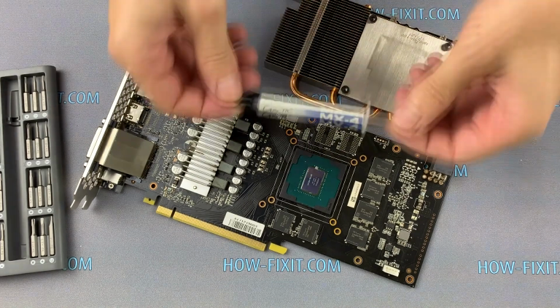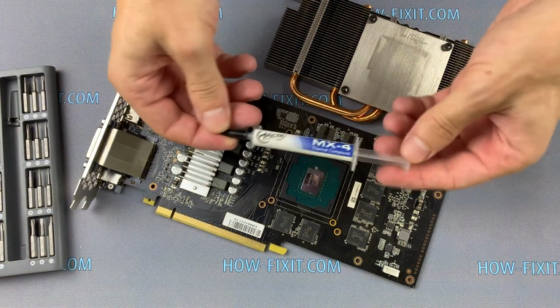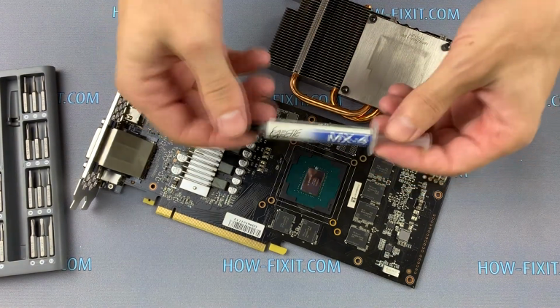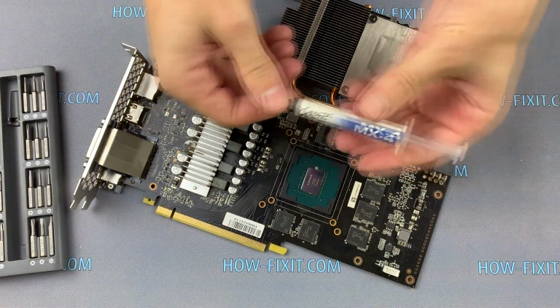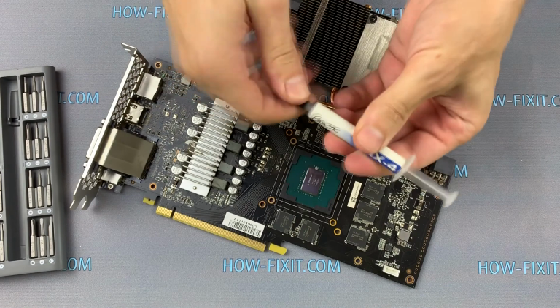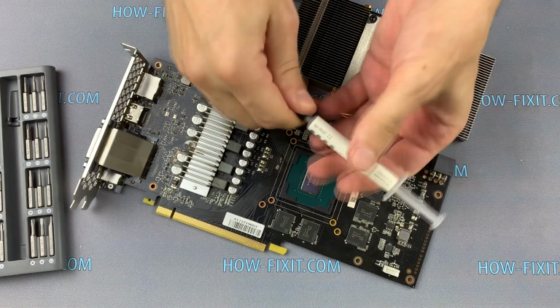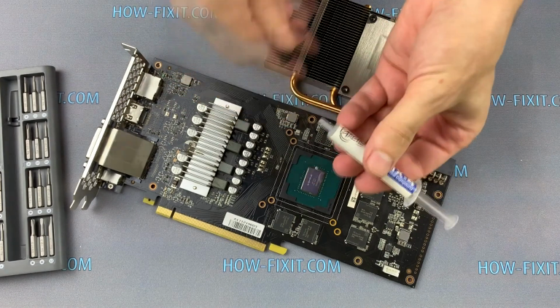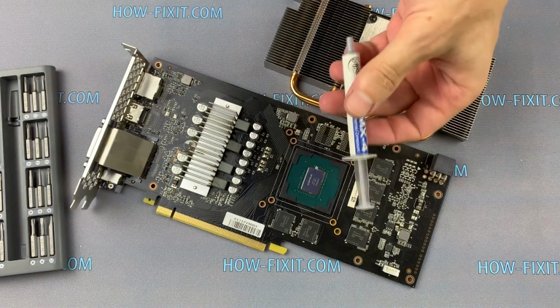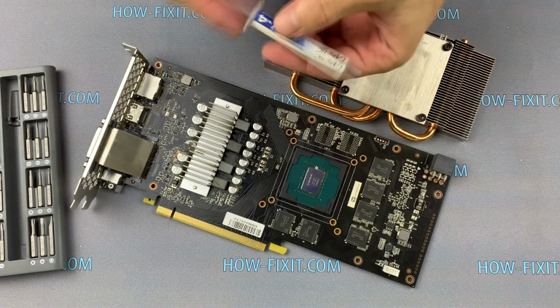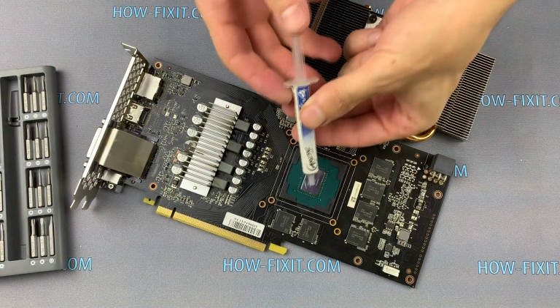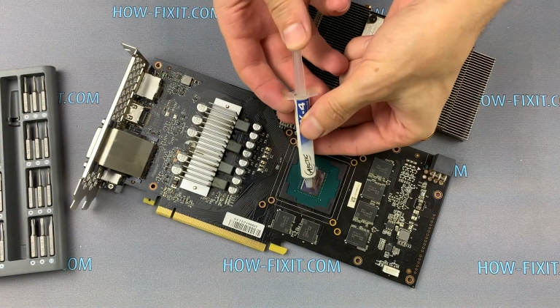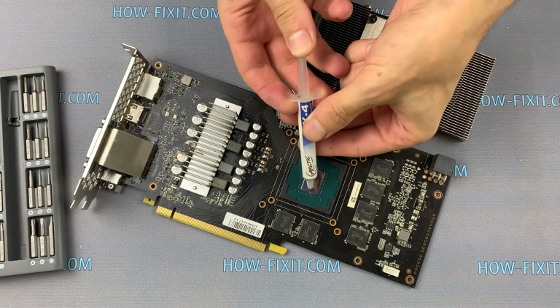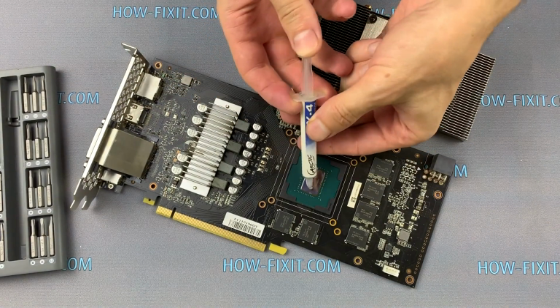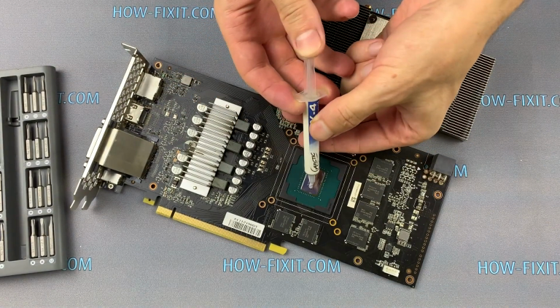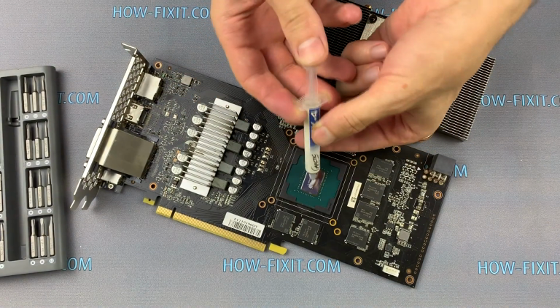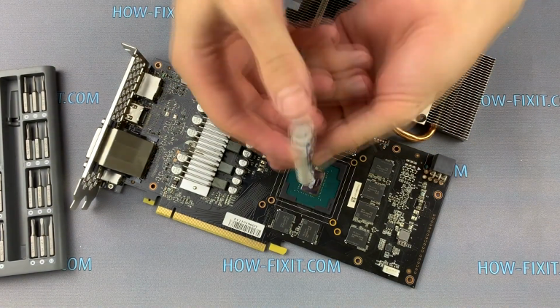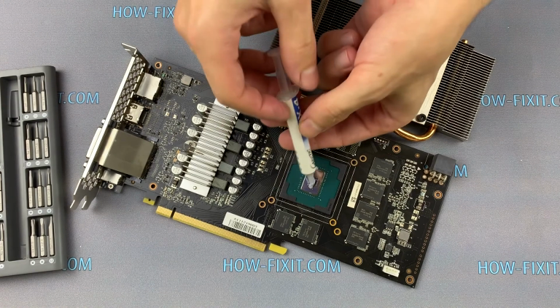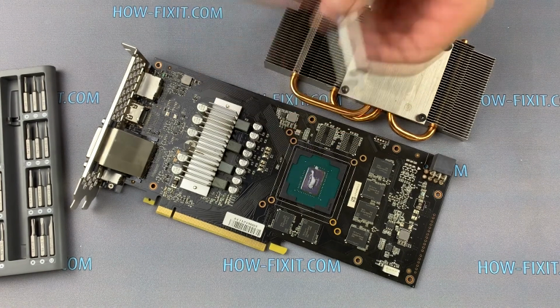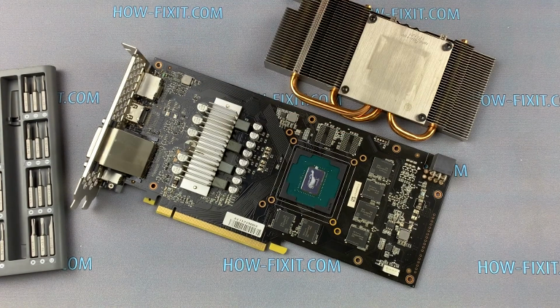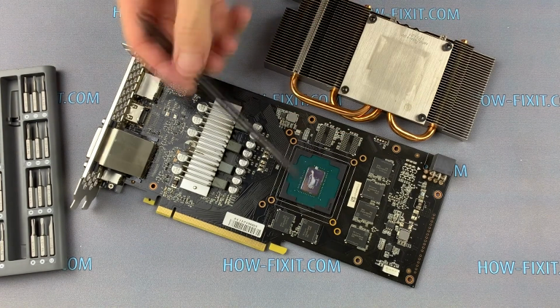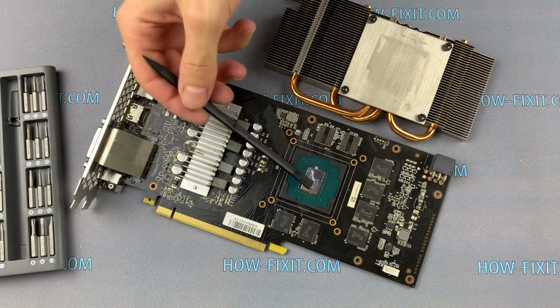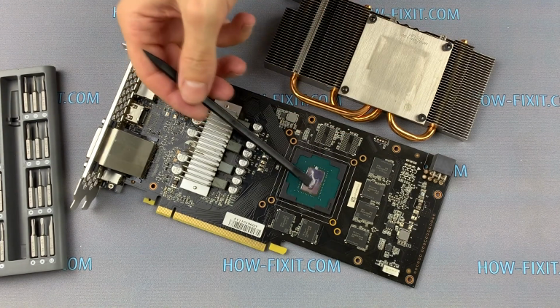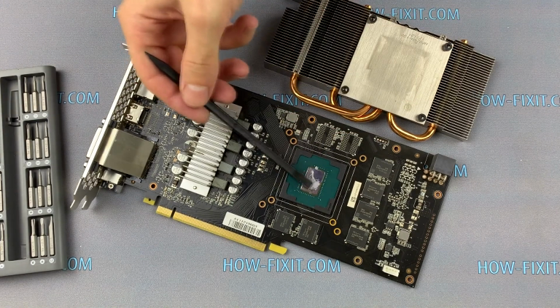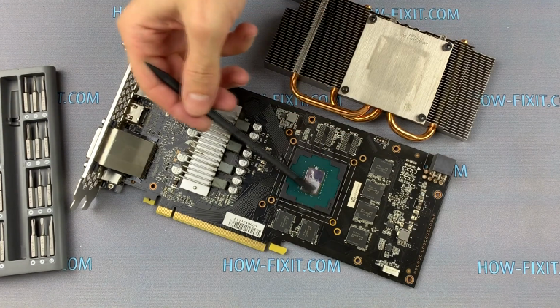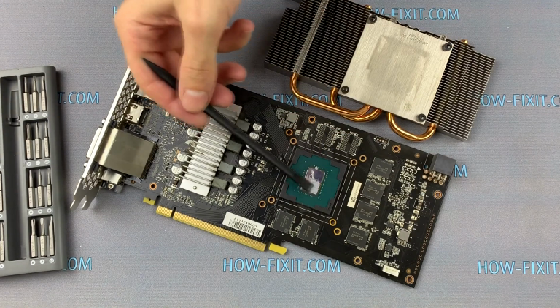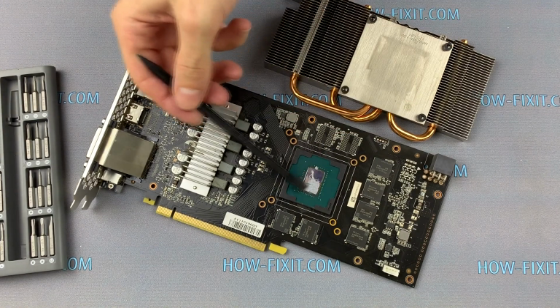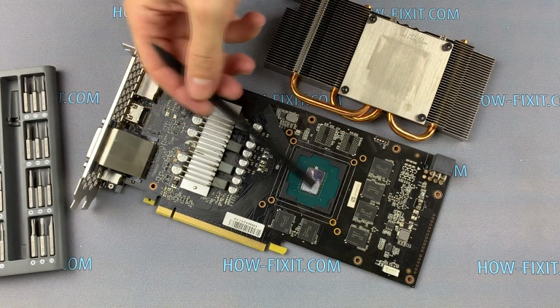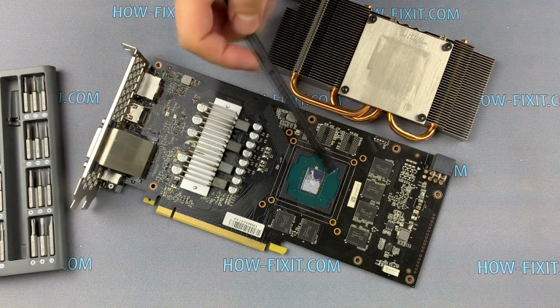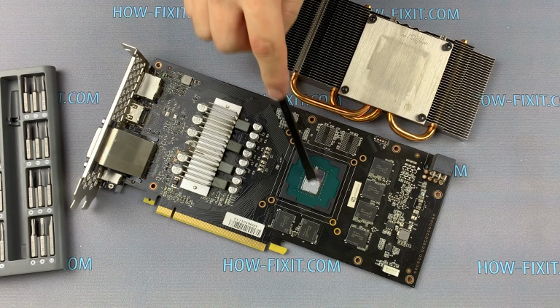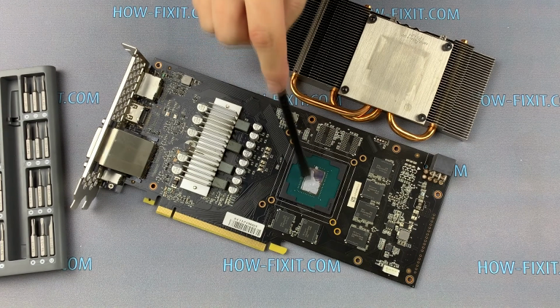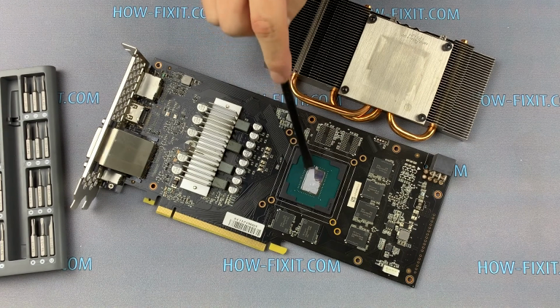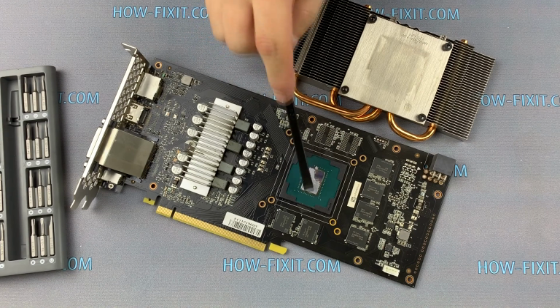Now take thermal paste and put it on the GPU chip. Spread thermal grease evenly over the entire surface of the chip.